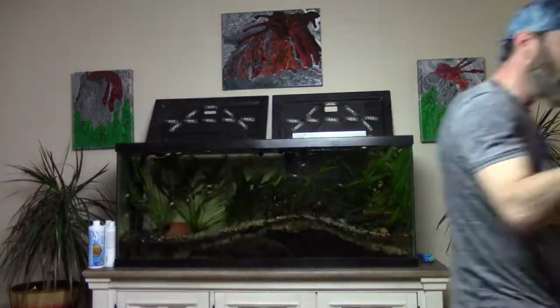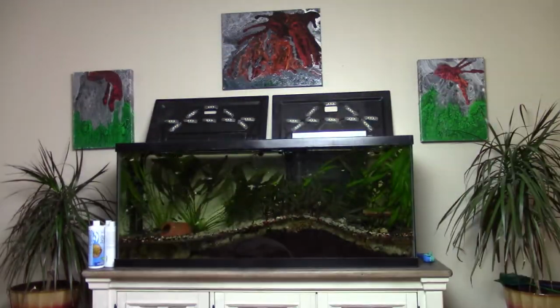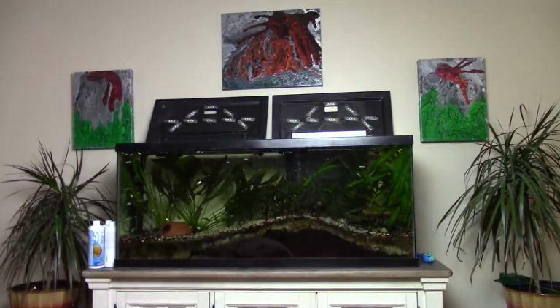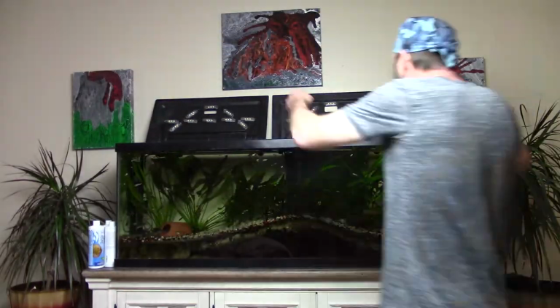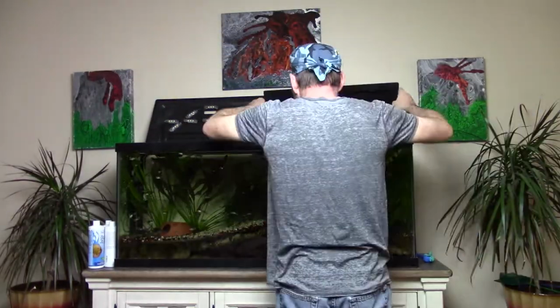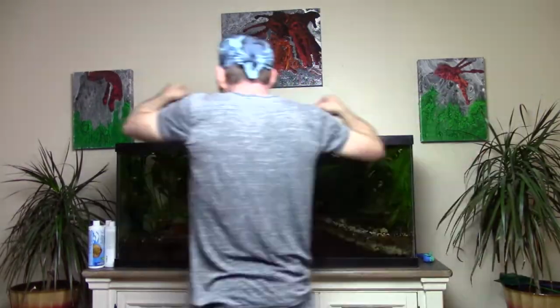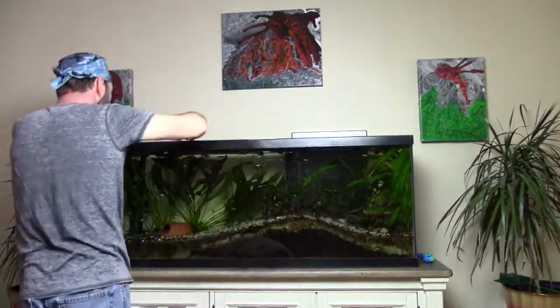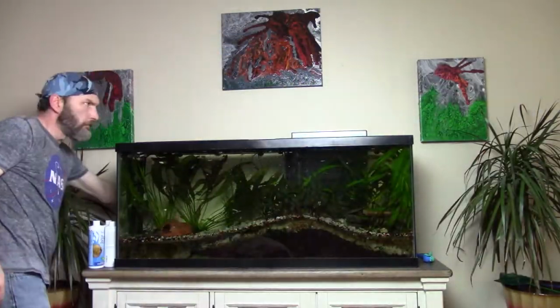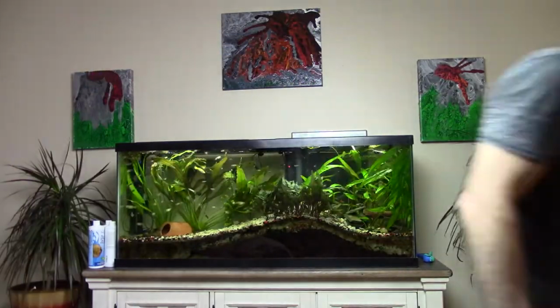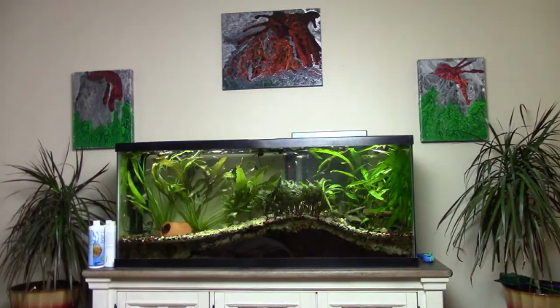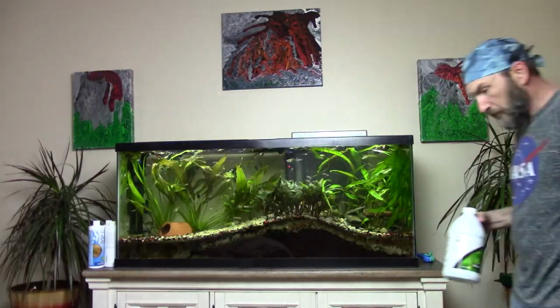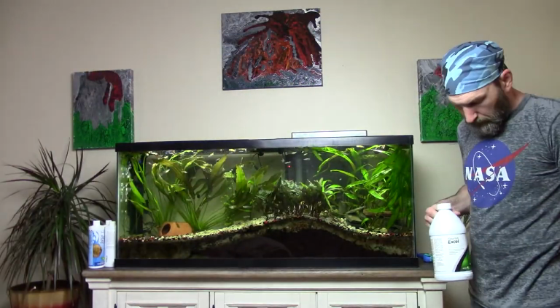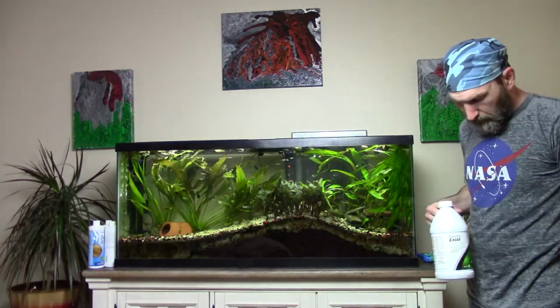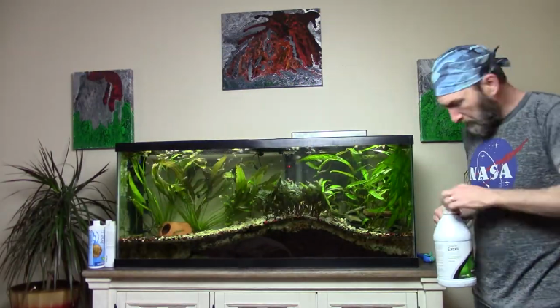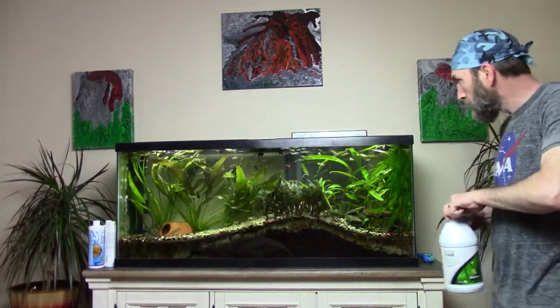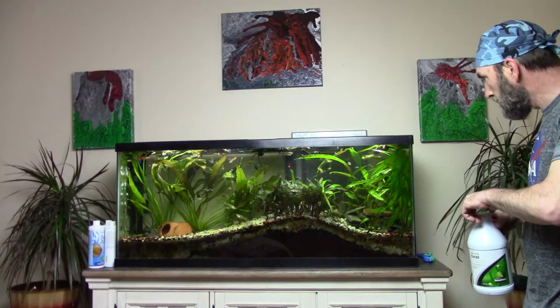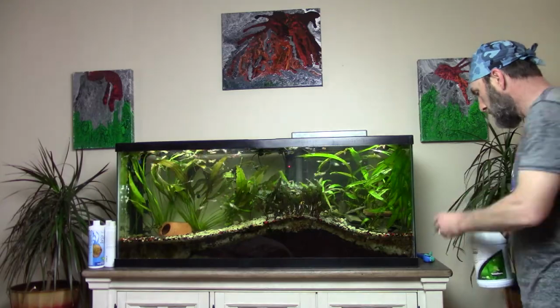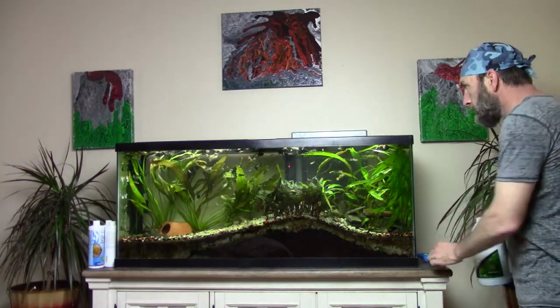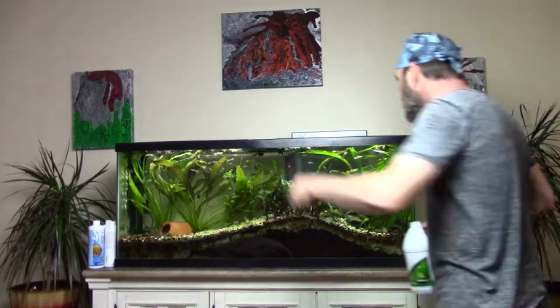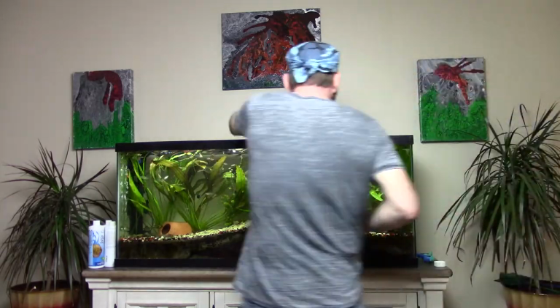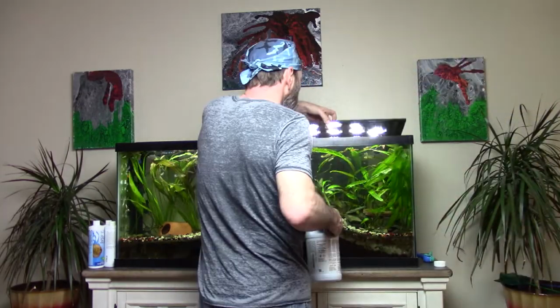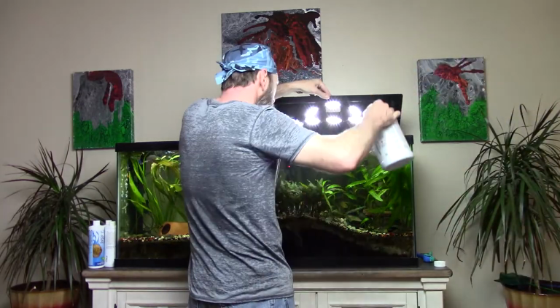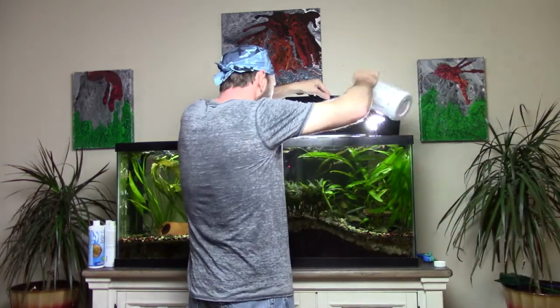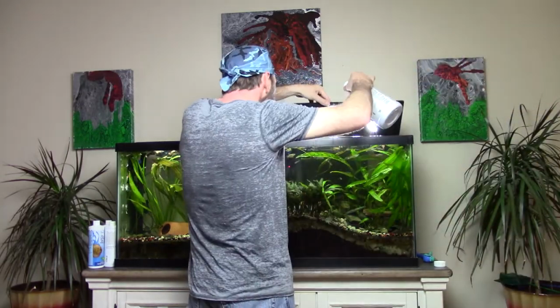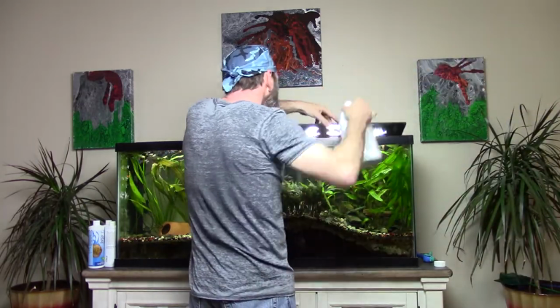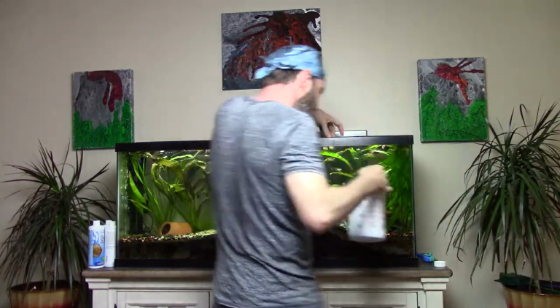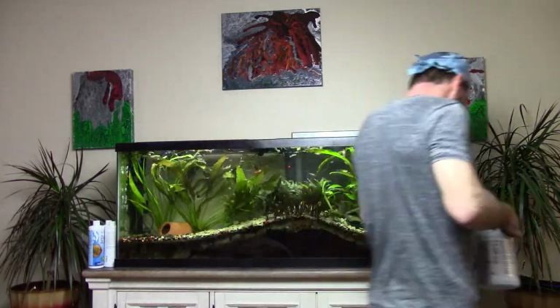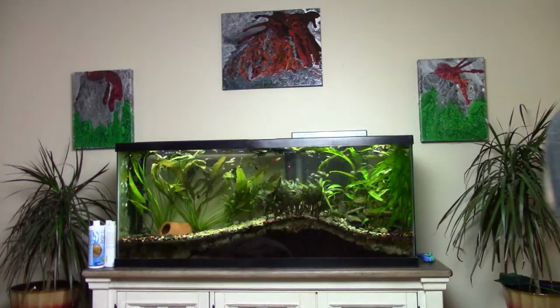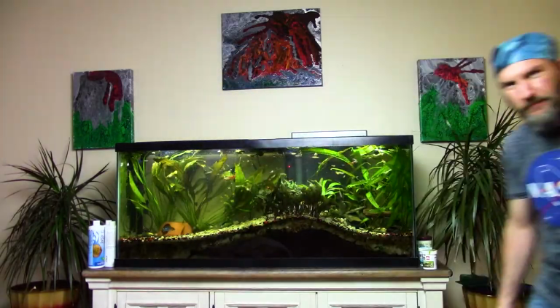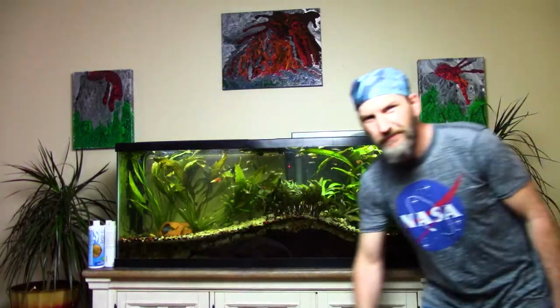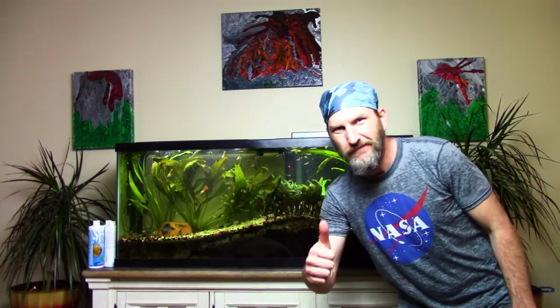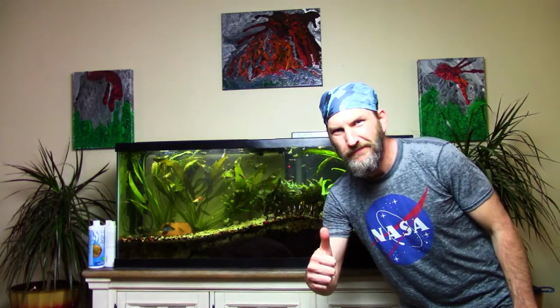Turn on your filter and ensure it primes properly. Add SeaChem XL as described on the bottle — never ever pour random amounts into your aquarium. You're done. Thanks for watching.